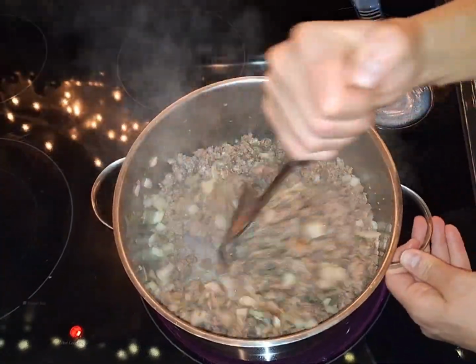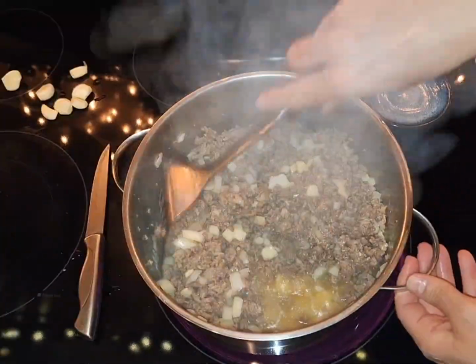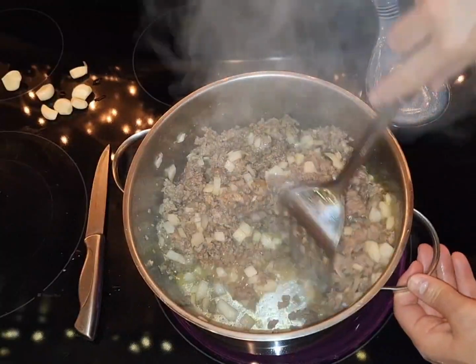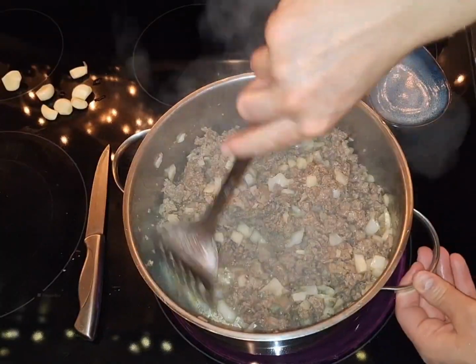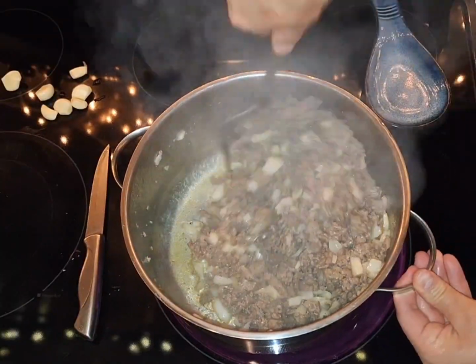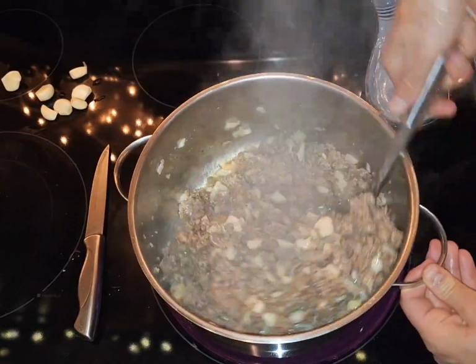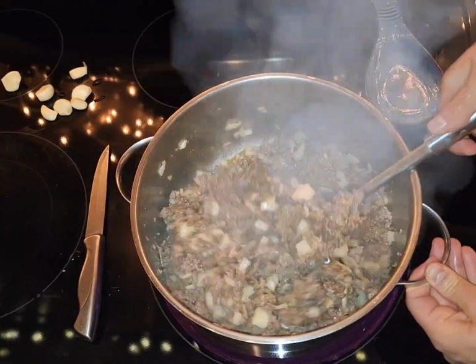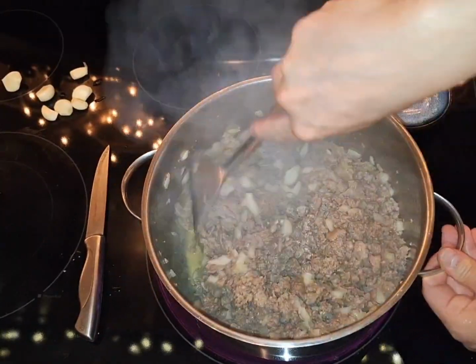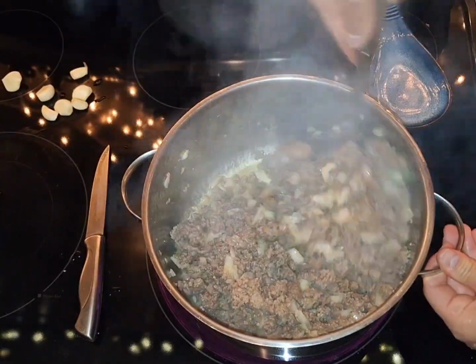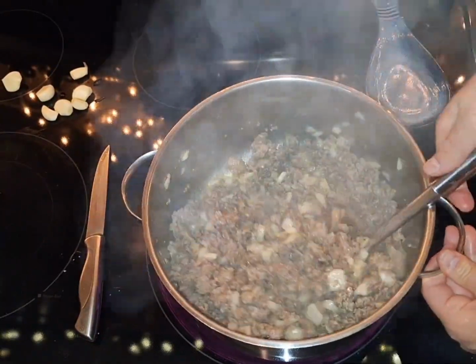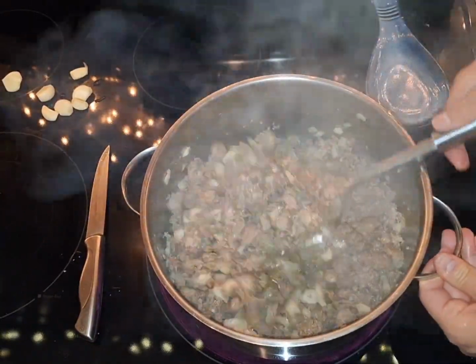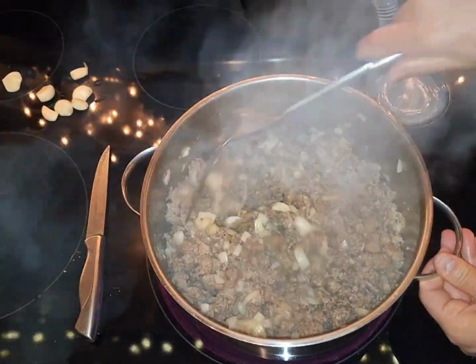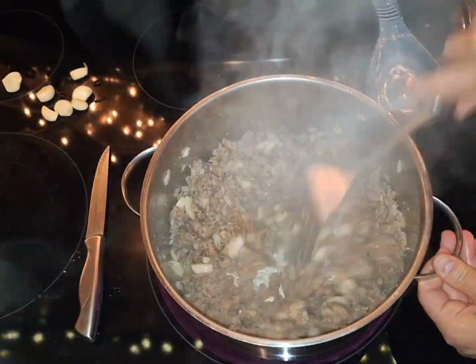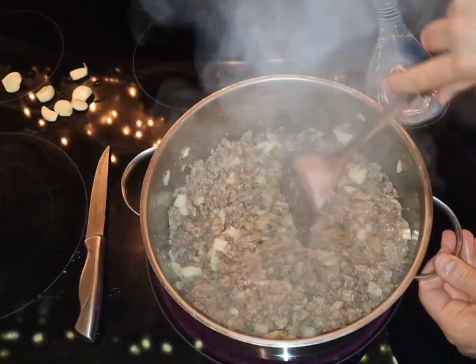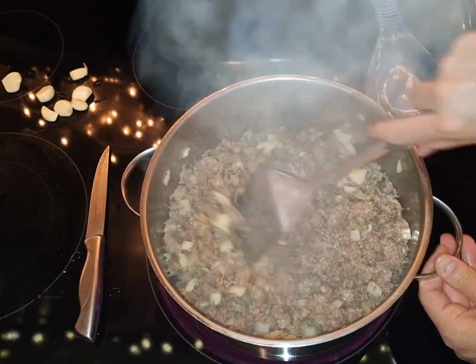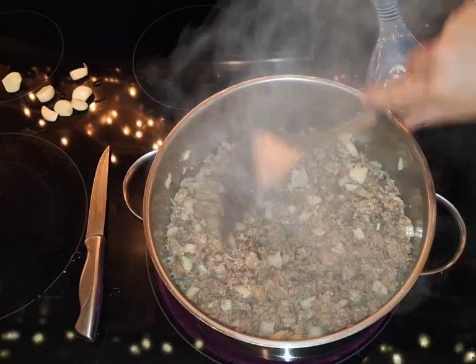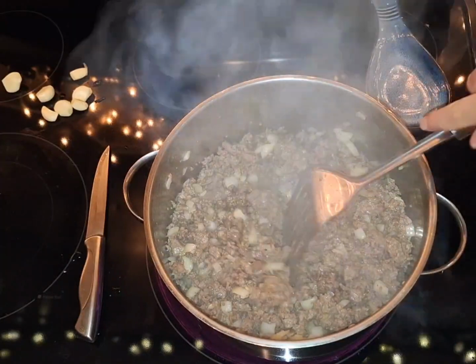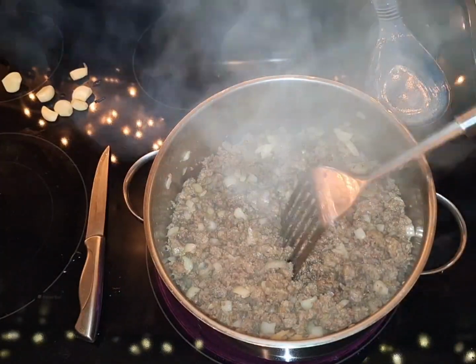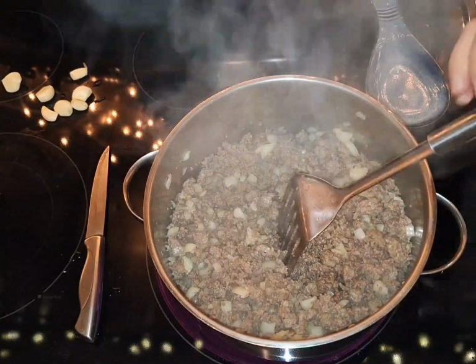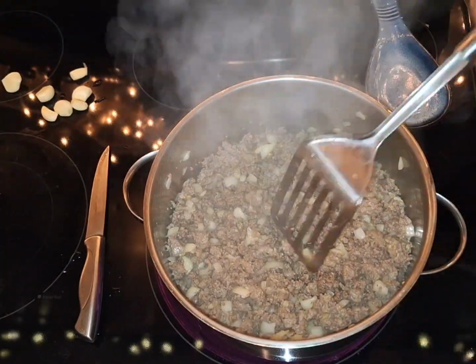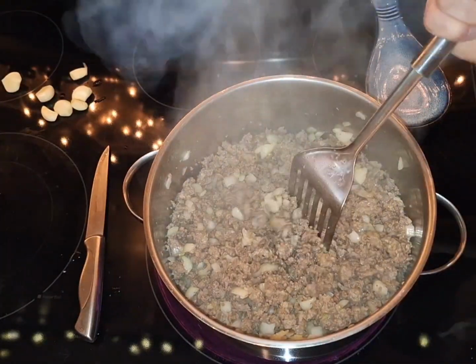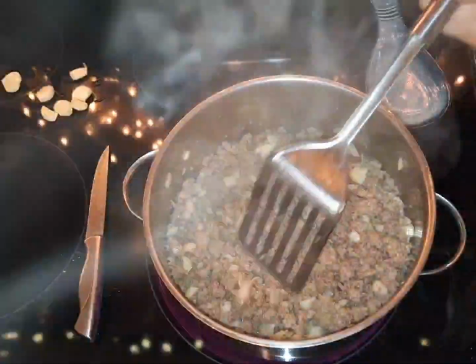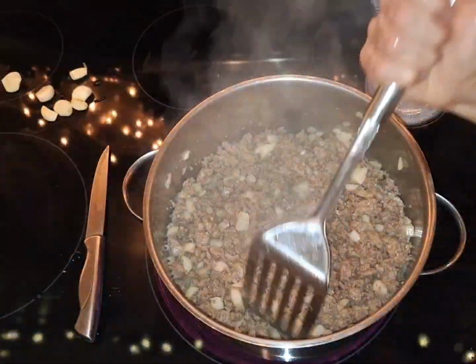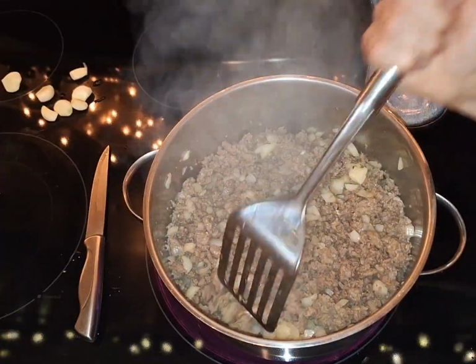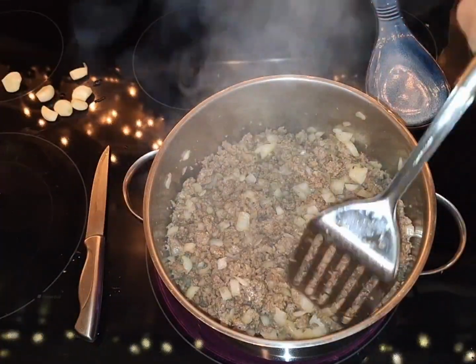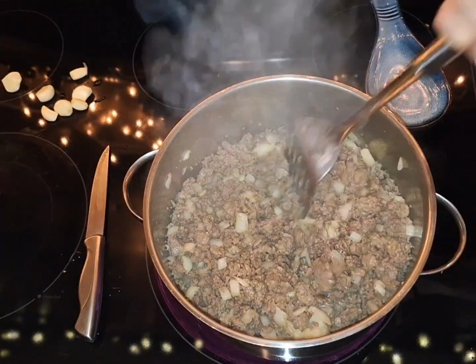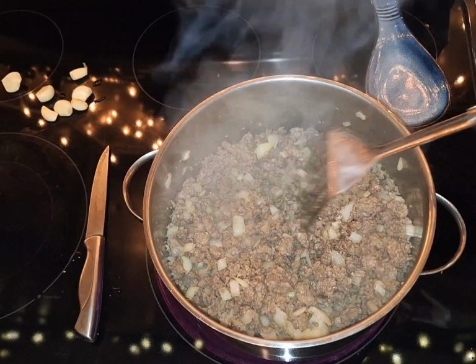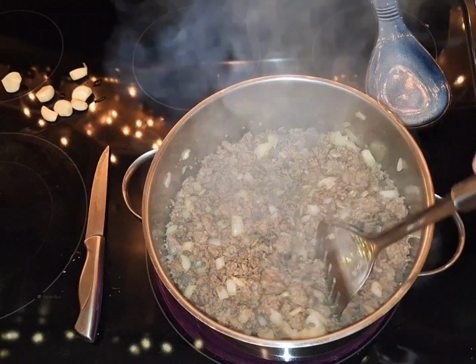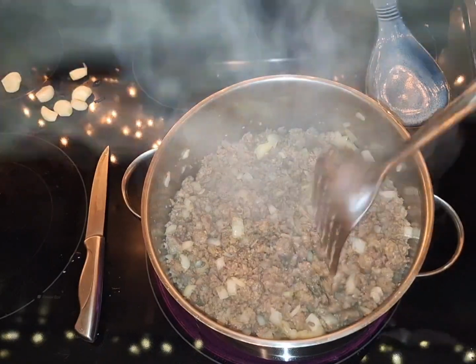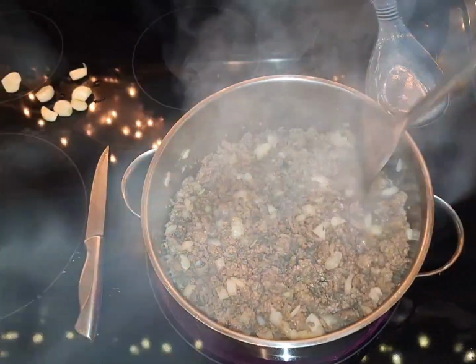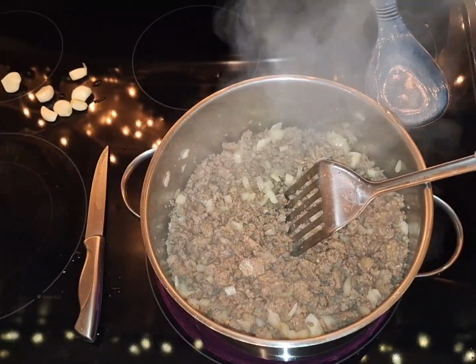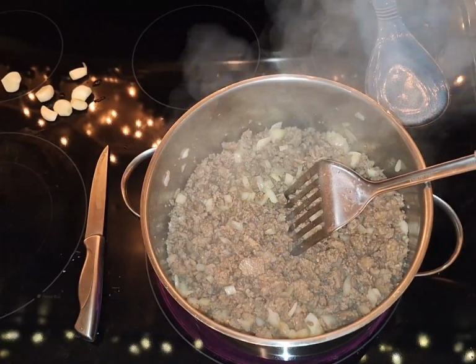This is all the grease from the meat. If you want, you can strain that, but there's already flavor in that grease, so I'm not going to do that. You can if you like.